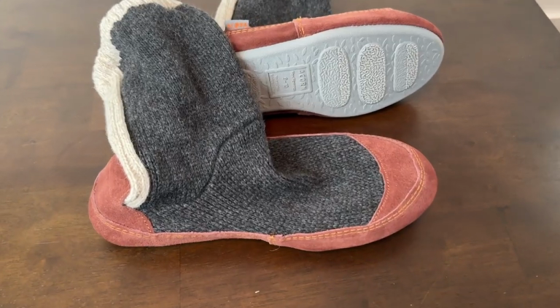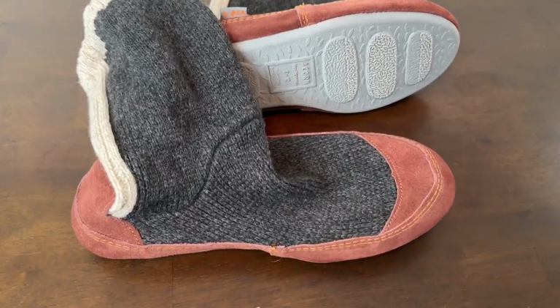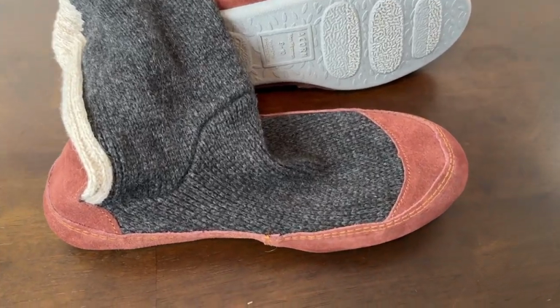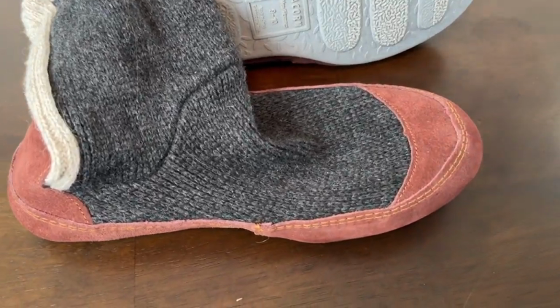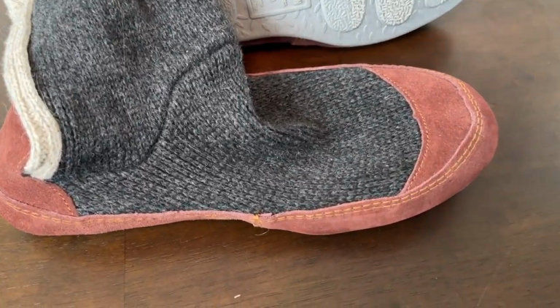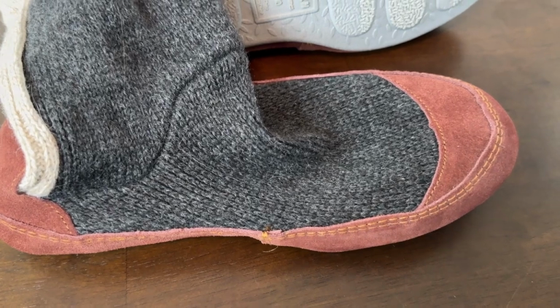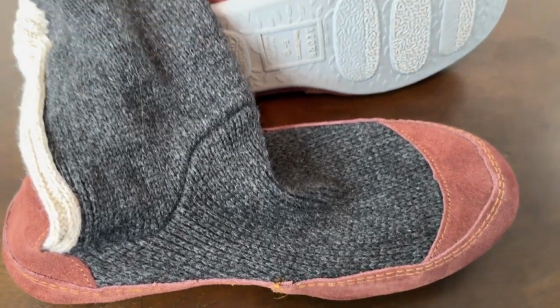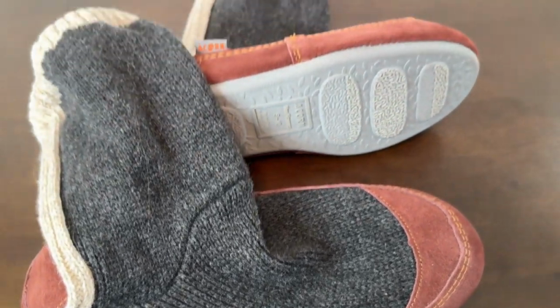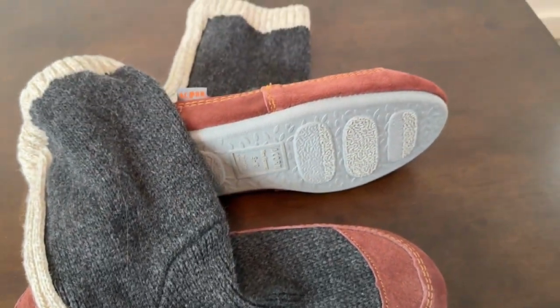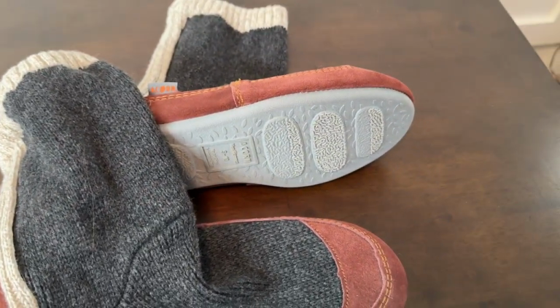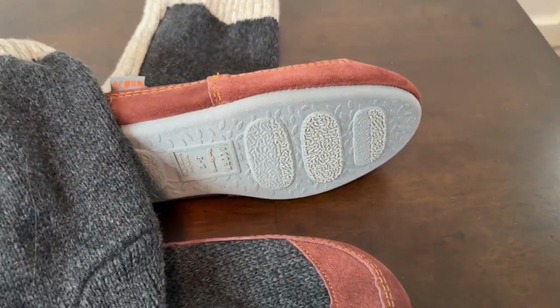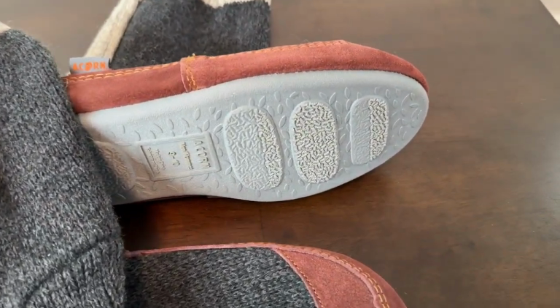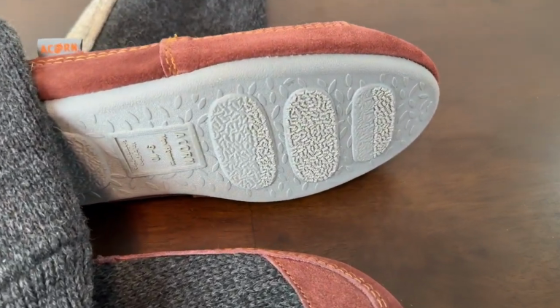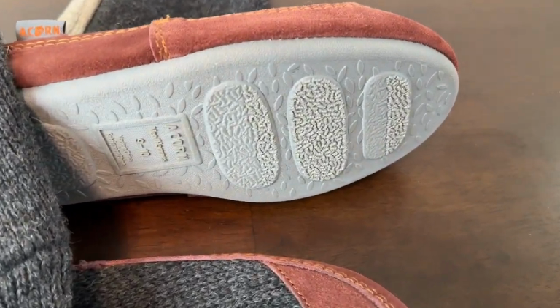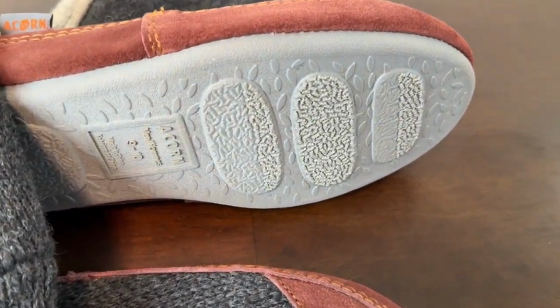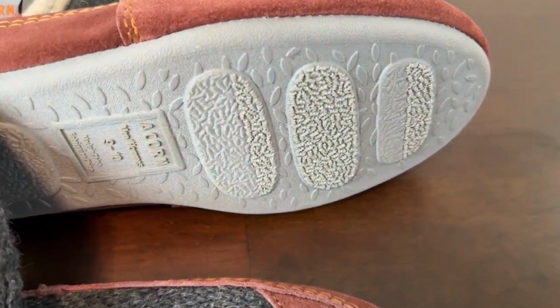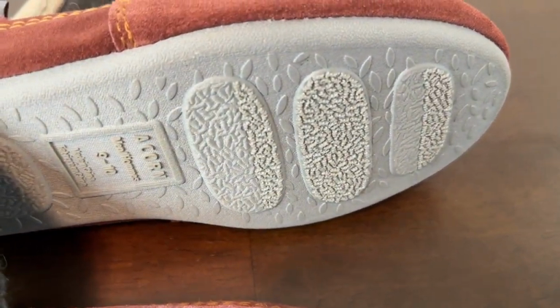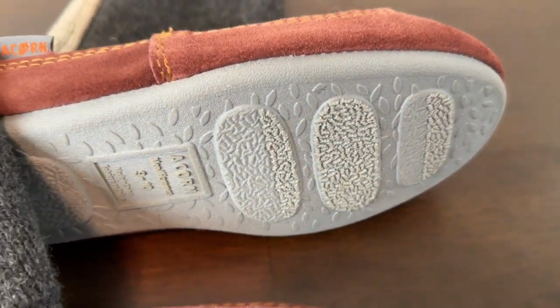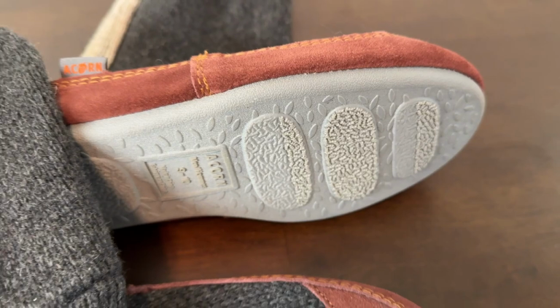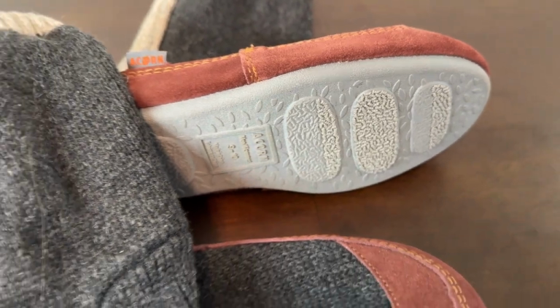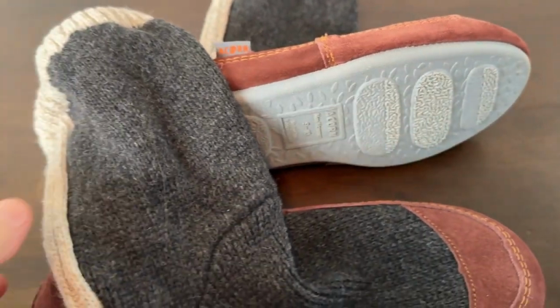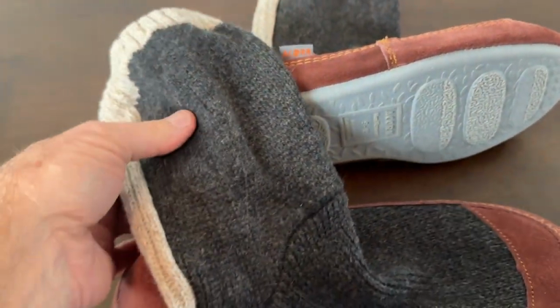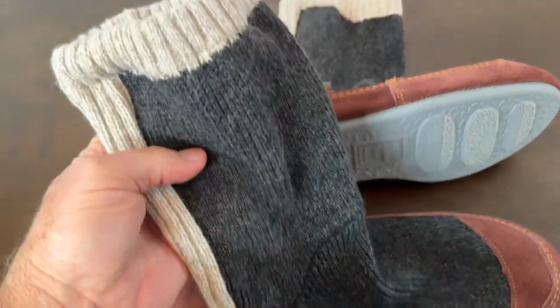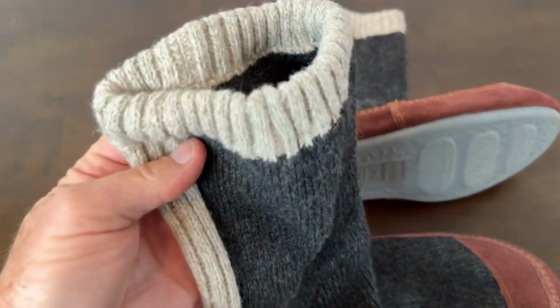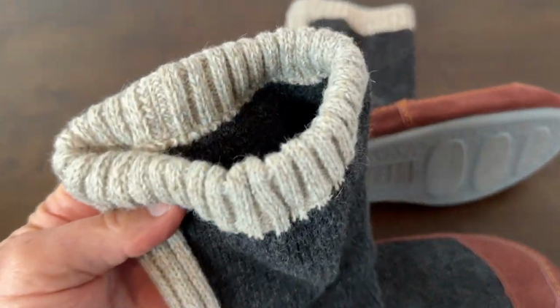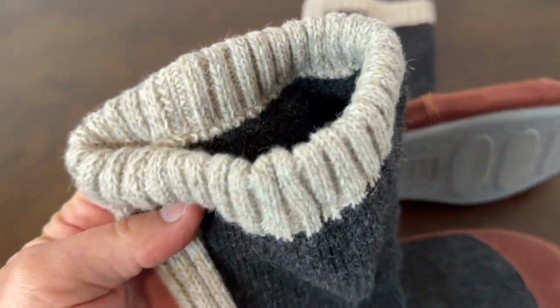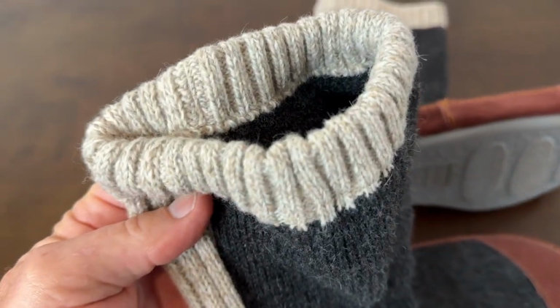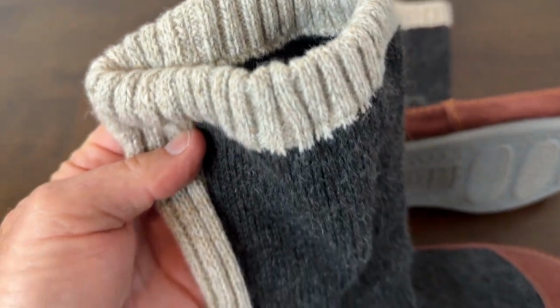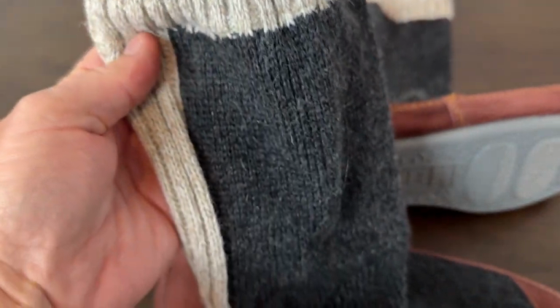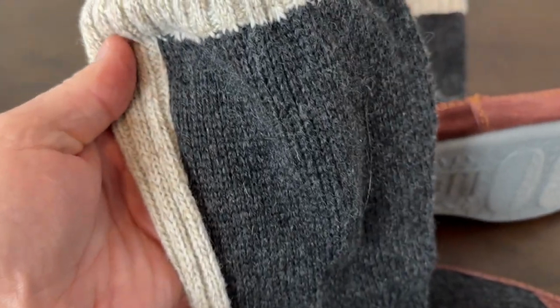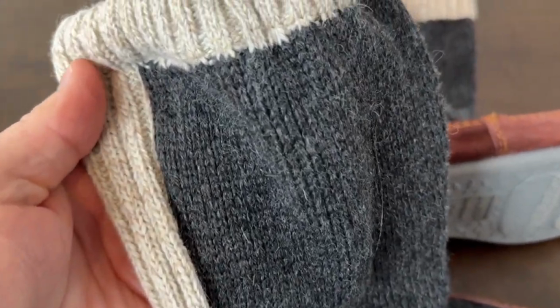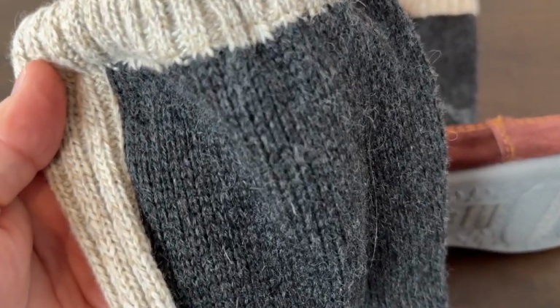I got these Acorn Slippers as a gift from a family member because they were tired of looking at the old slippers, whatever kind they were. They were tired of looking at them and they got me these awesome new Acorns.